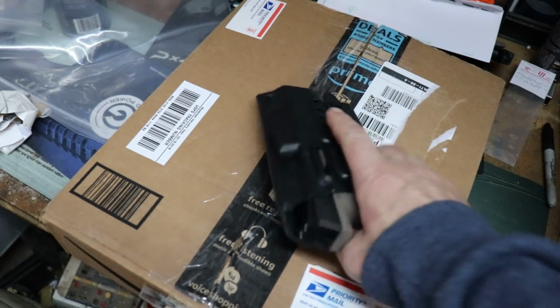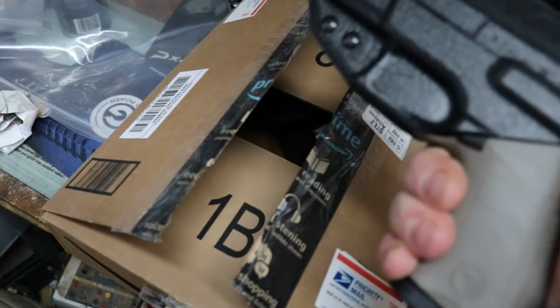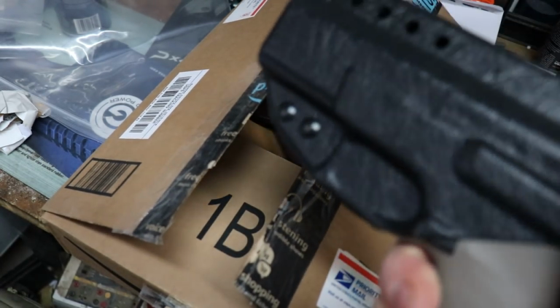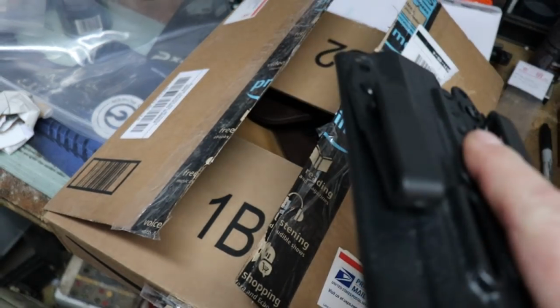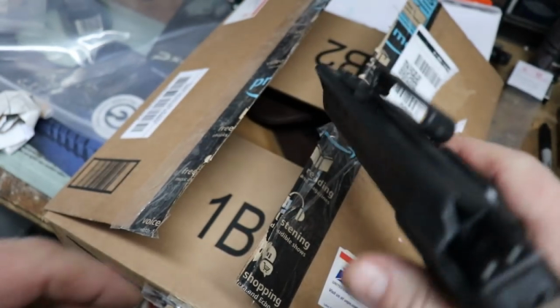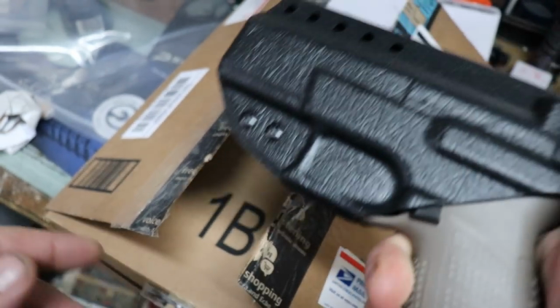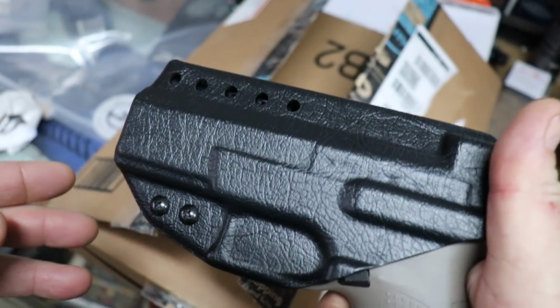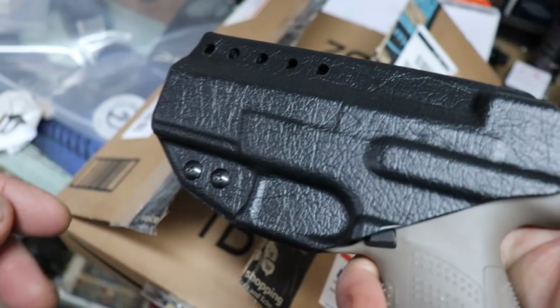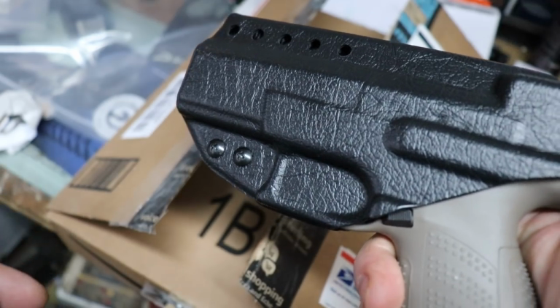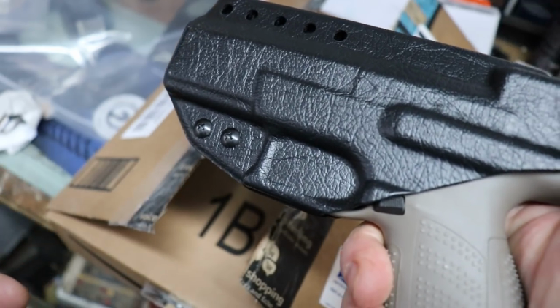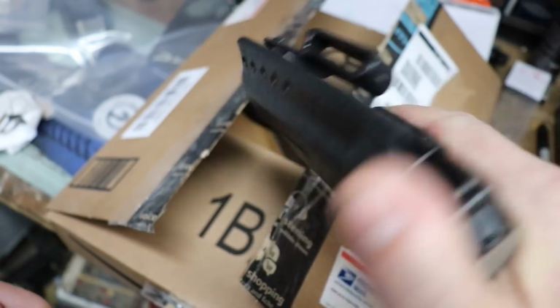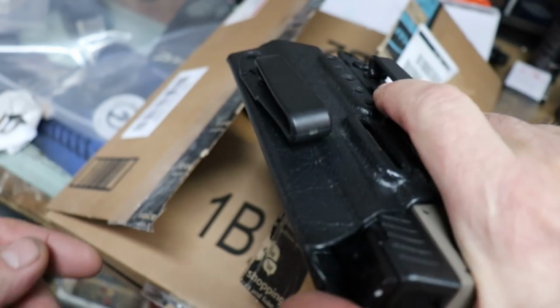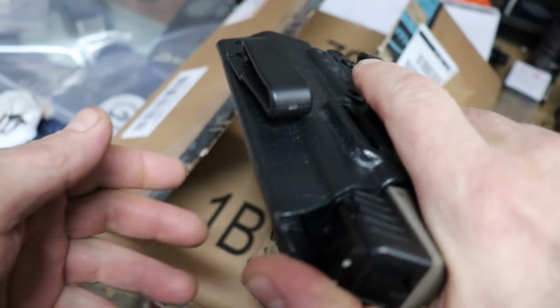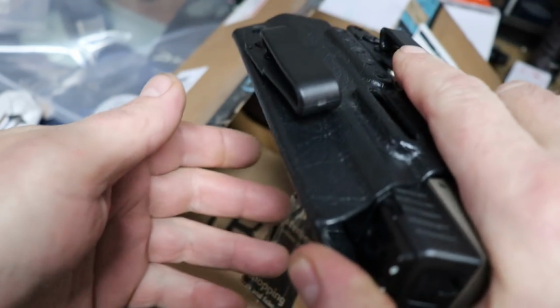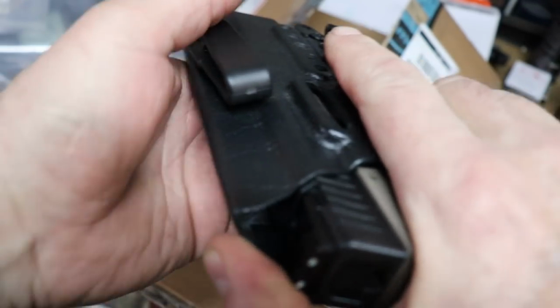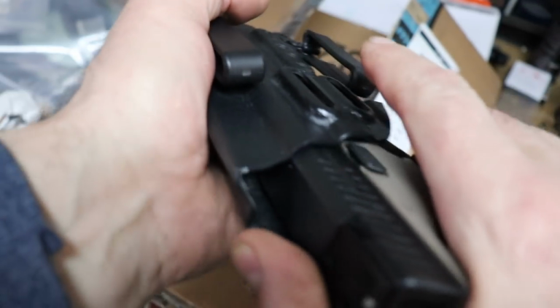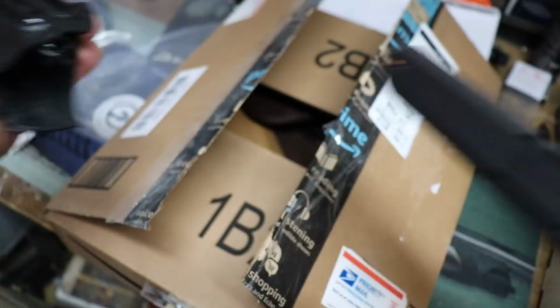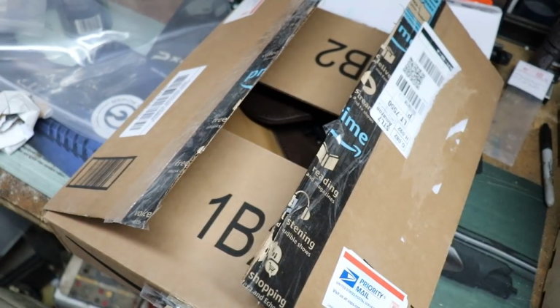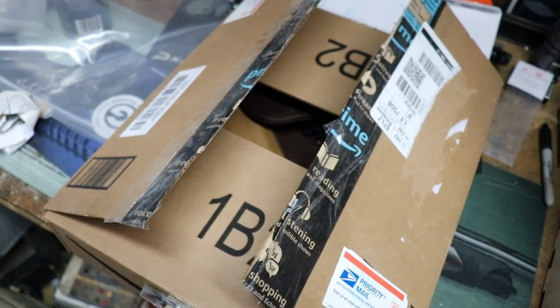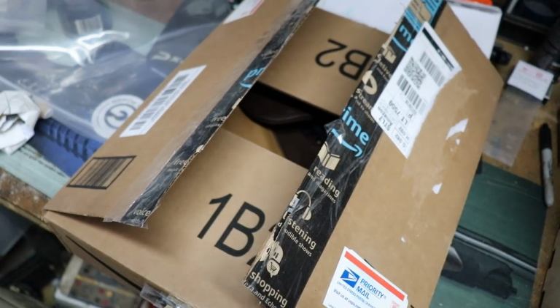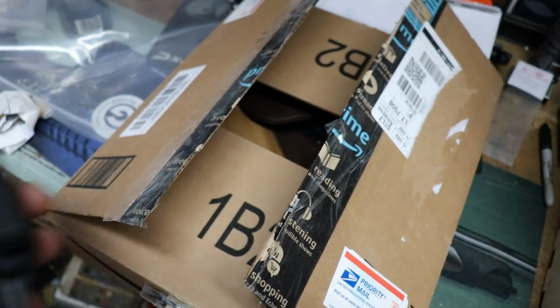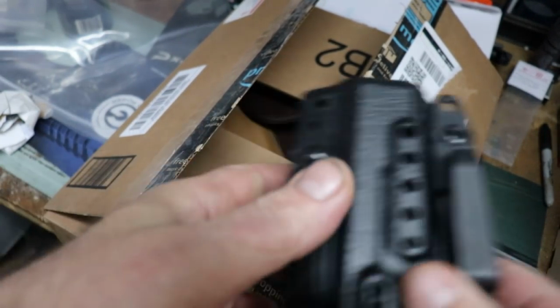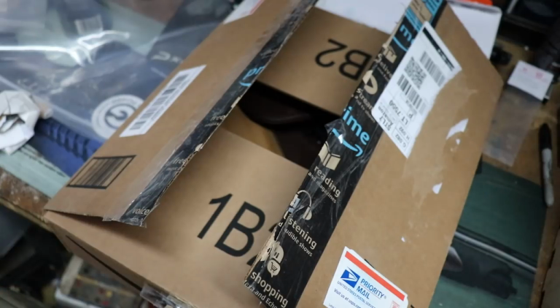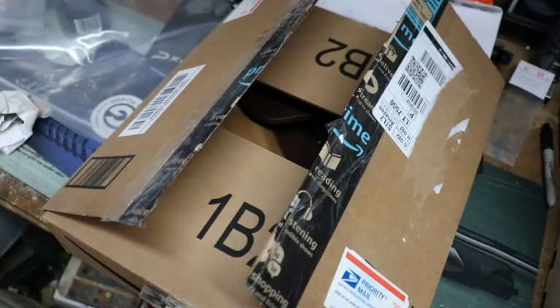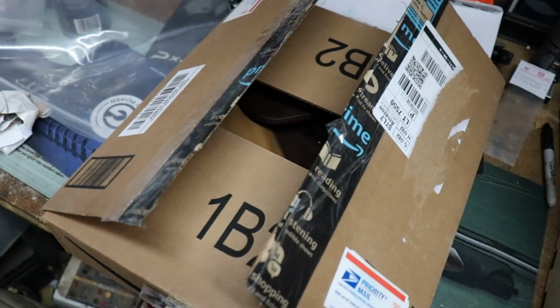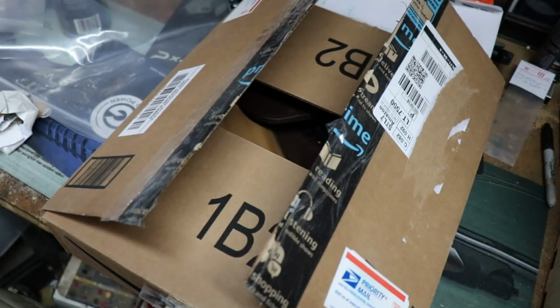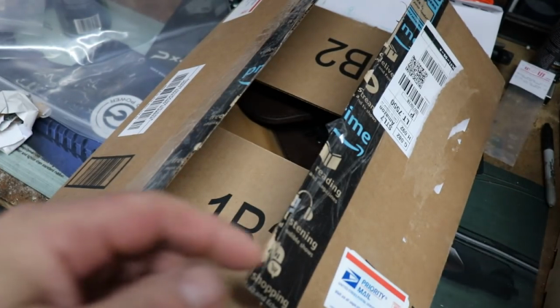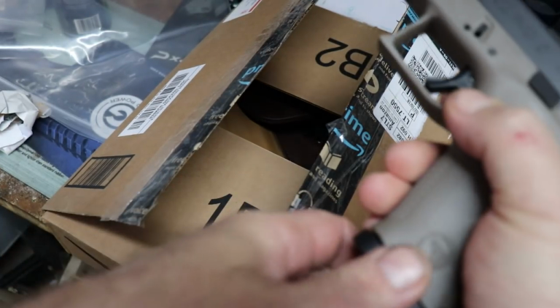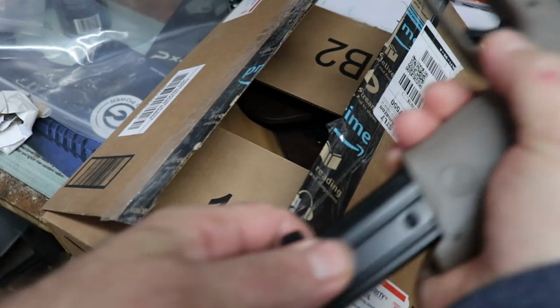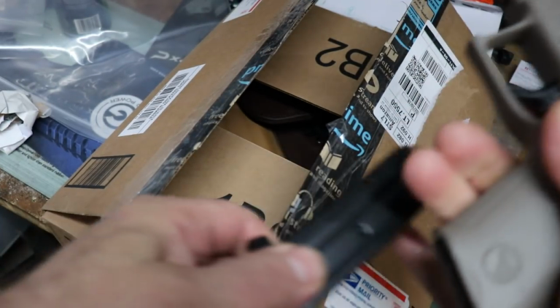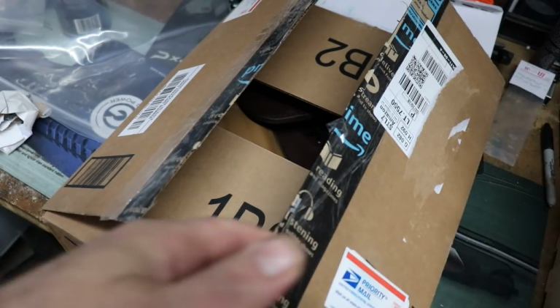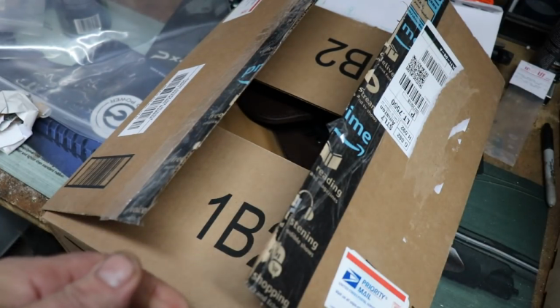Here's my P10C in my Hedges holster — that's my pretty much EDC. I'm gonna put this away. Make sure the gun is clear.